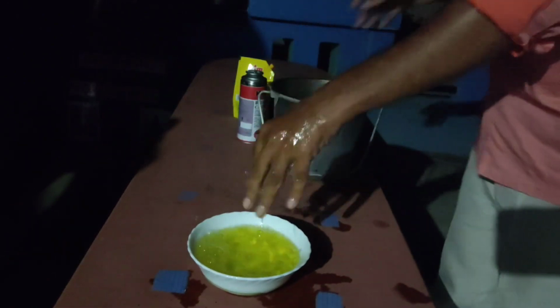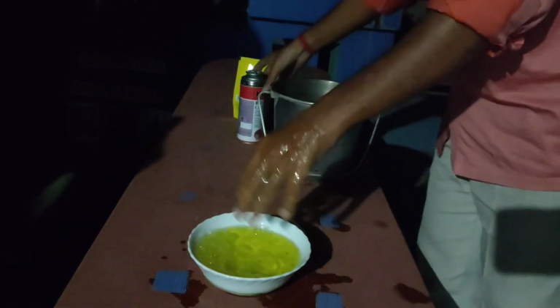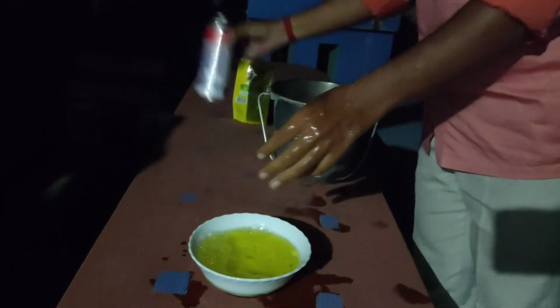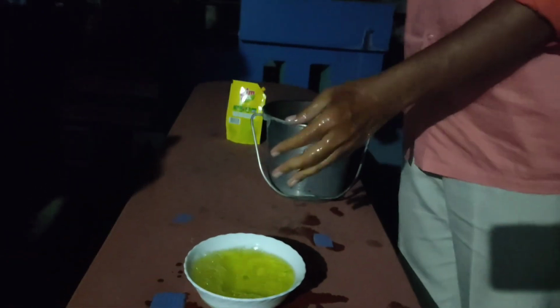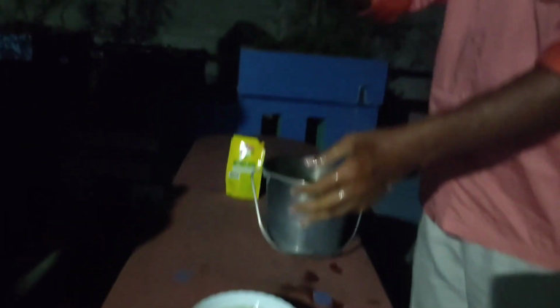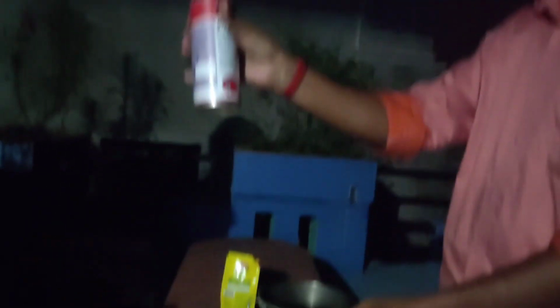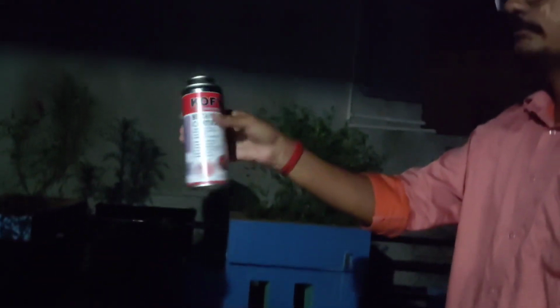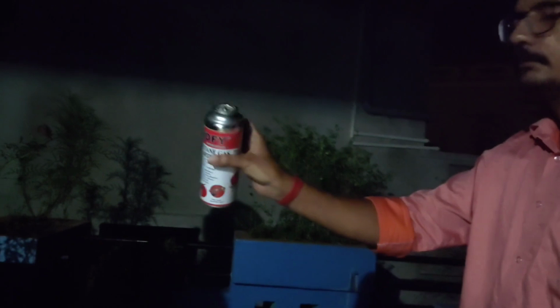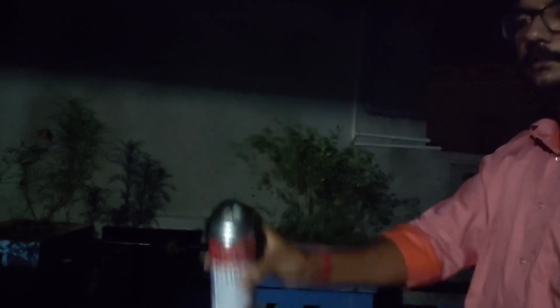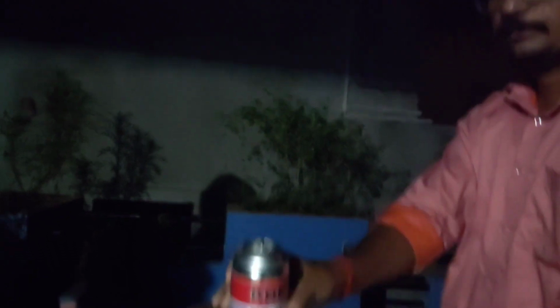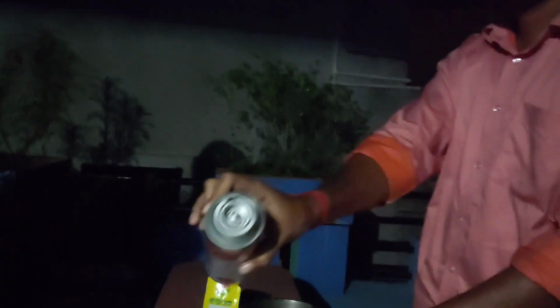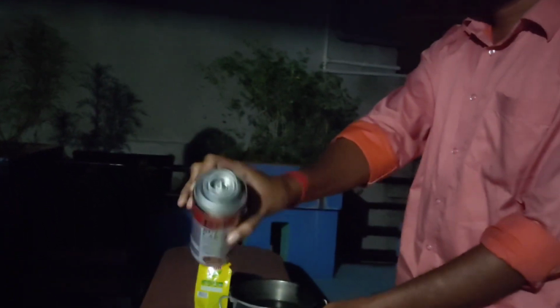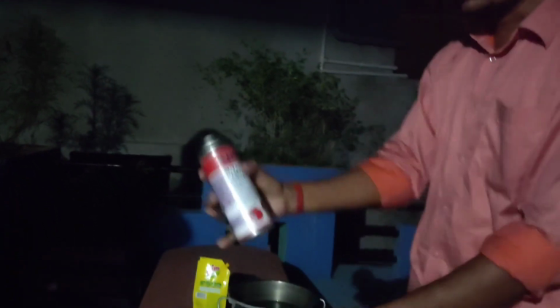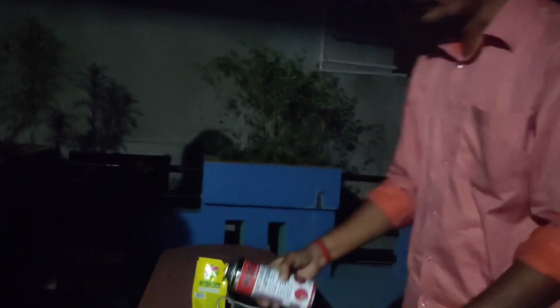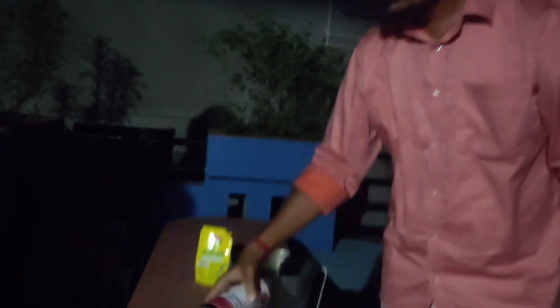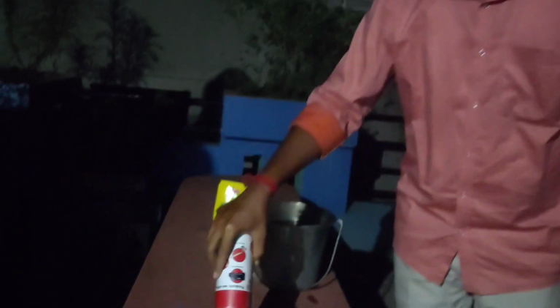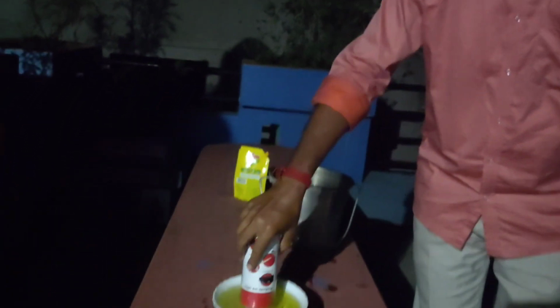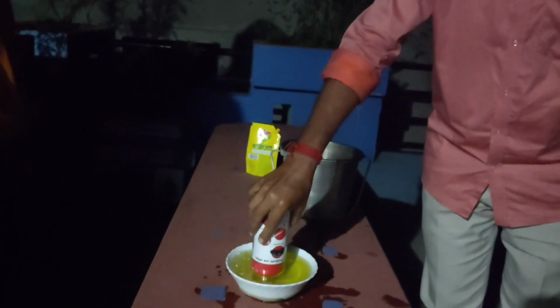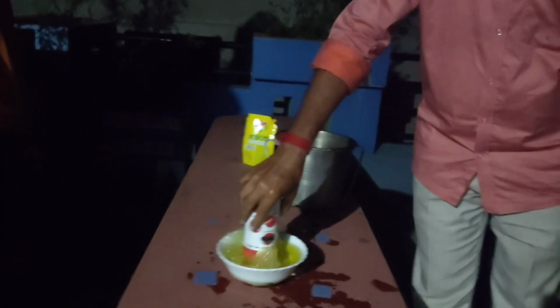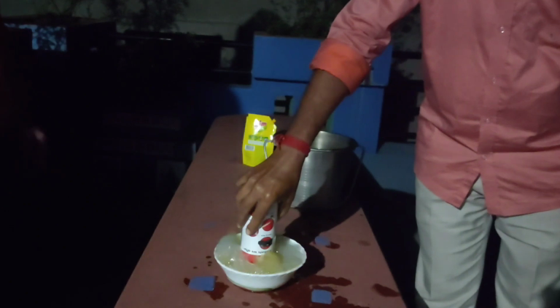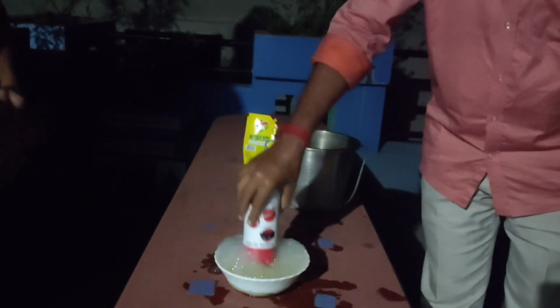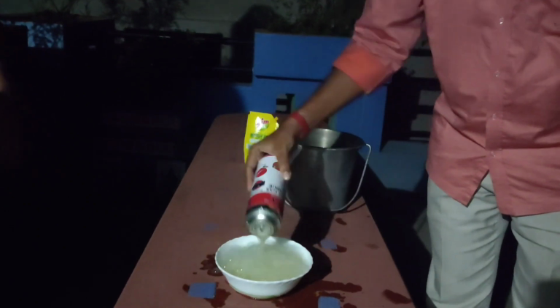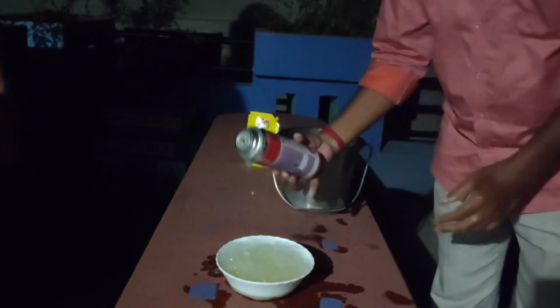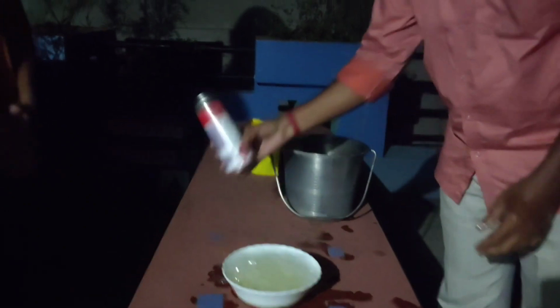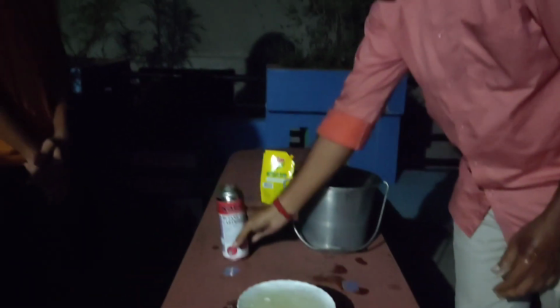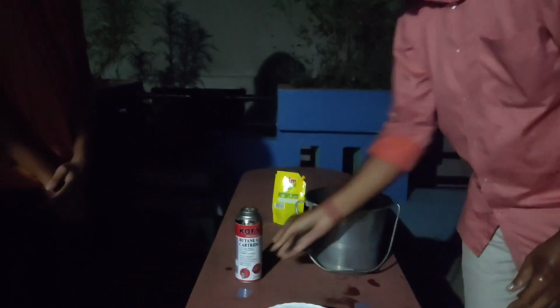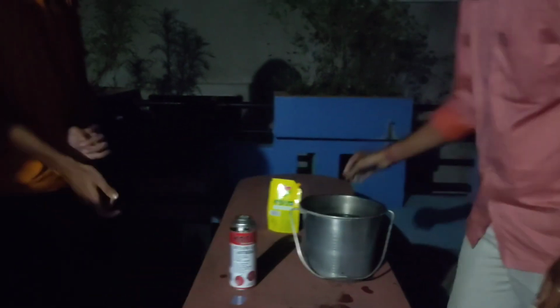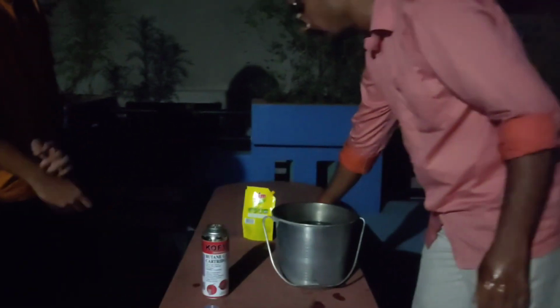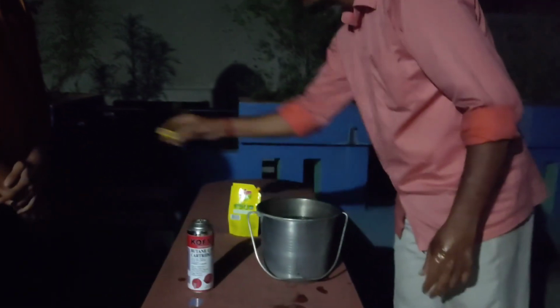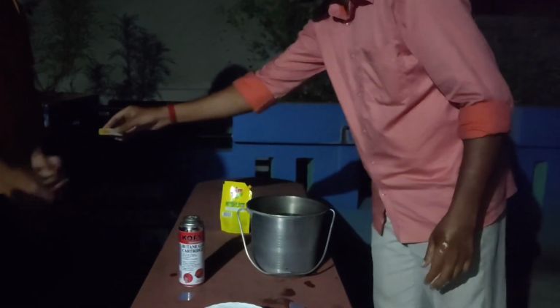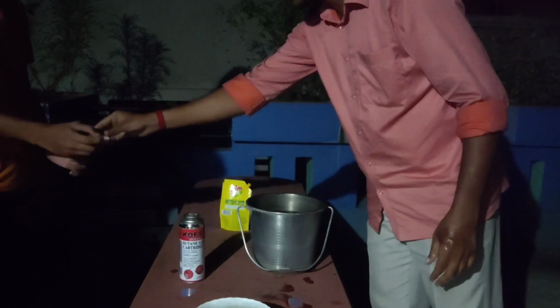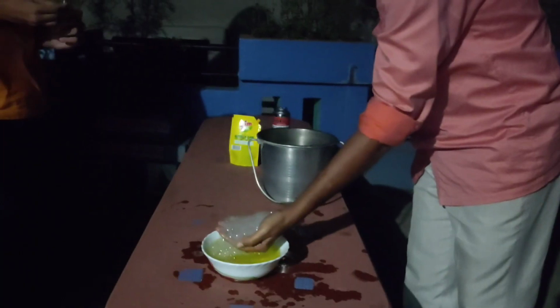After that, we will create soap bubbles filled with highly inflammable butane instead of air by pressing the nozzle of a butane can inside the solution.